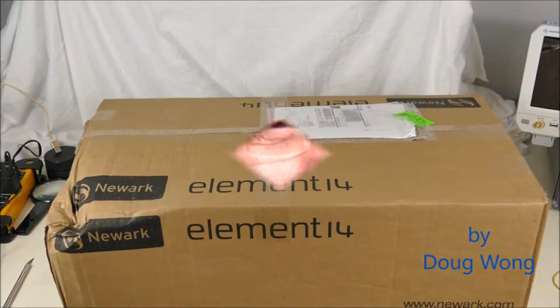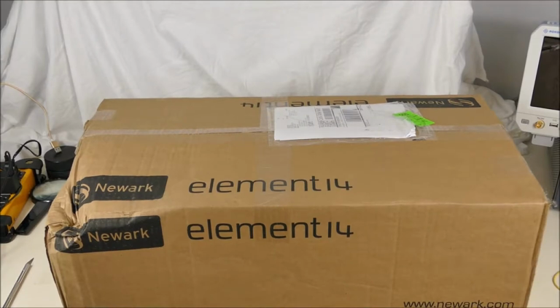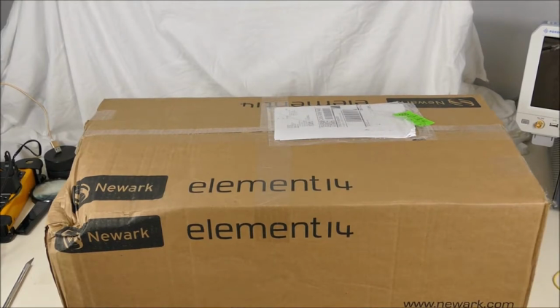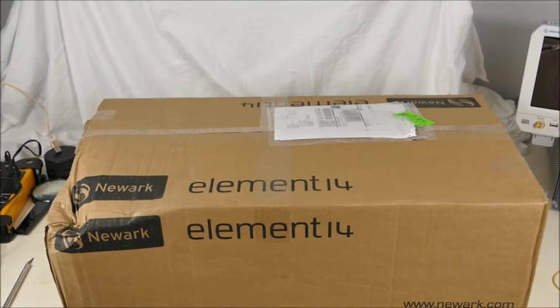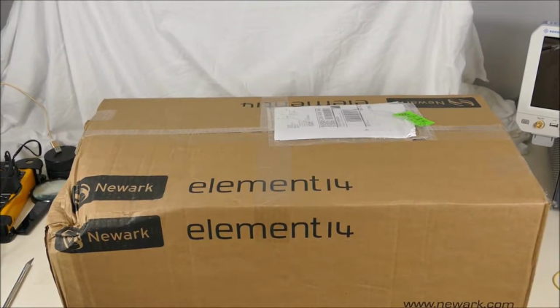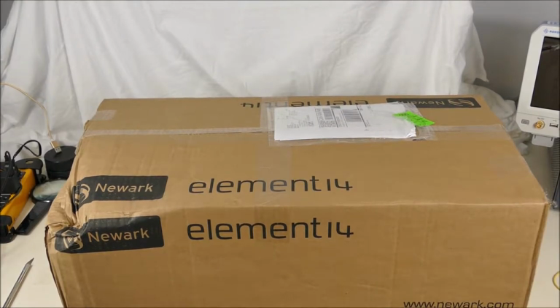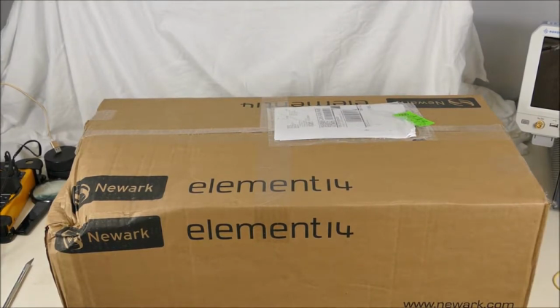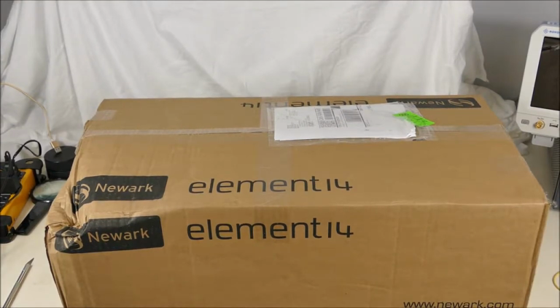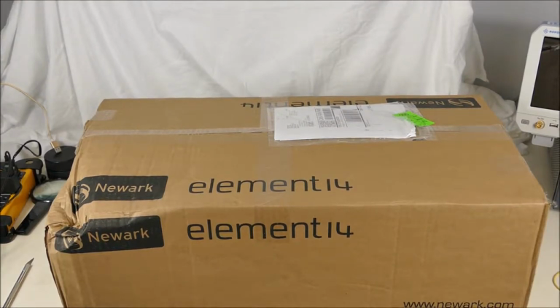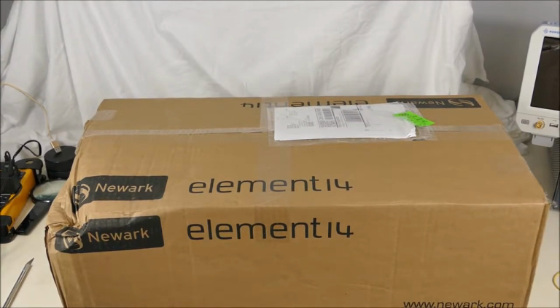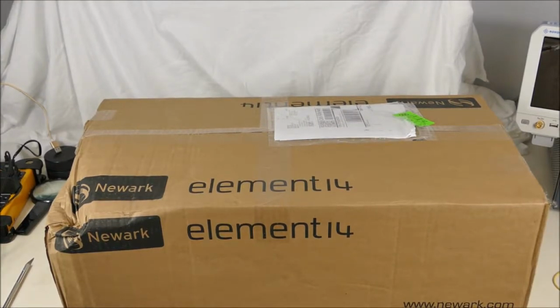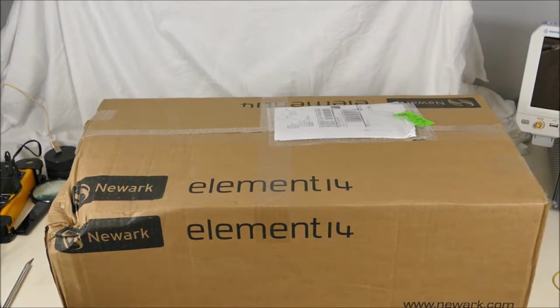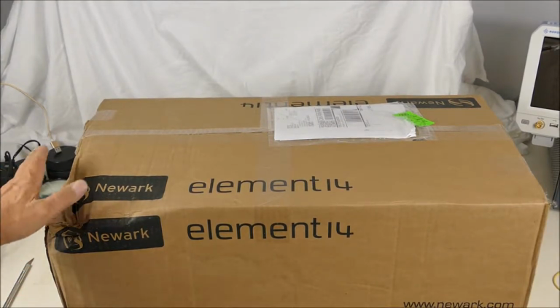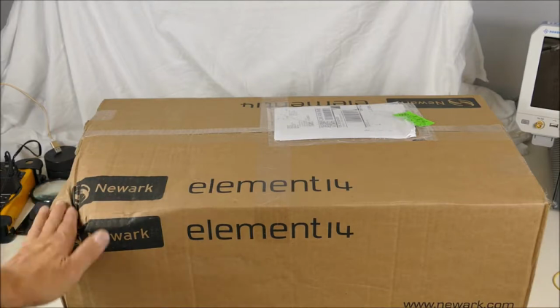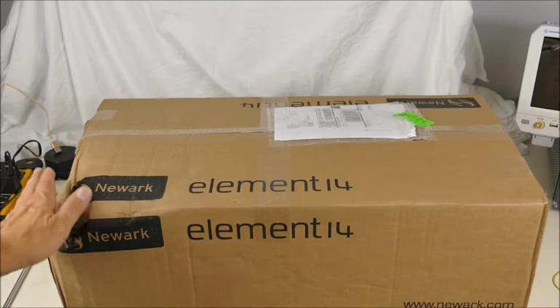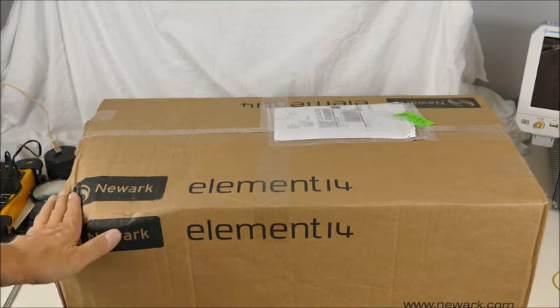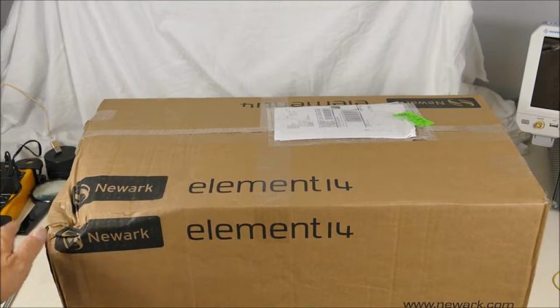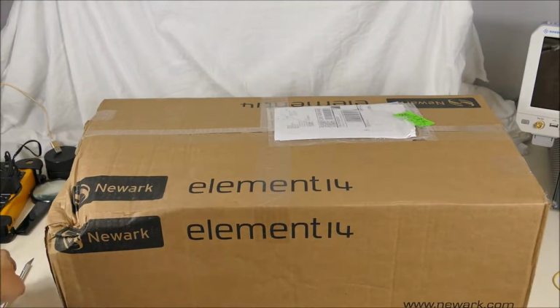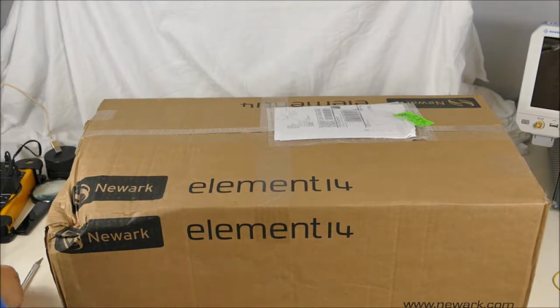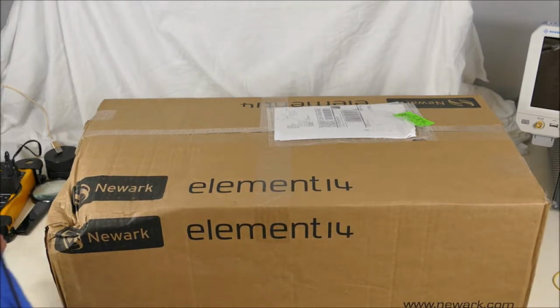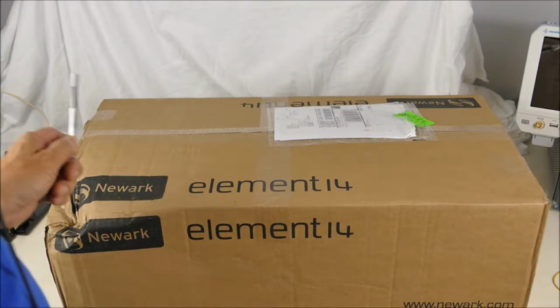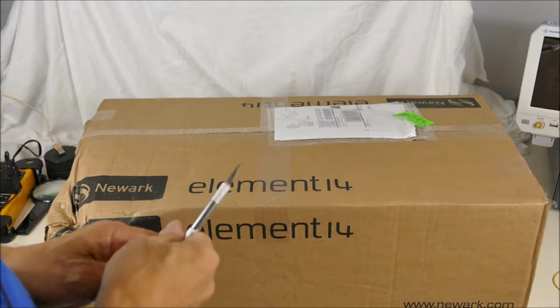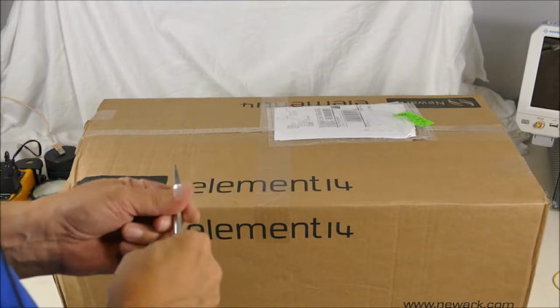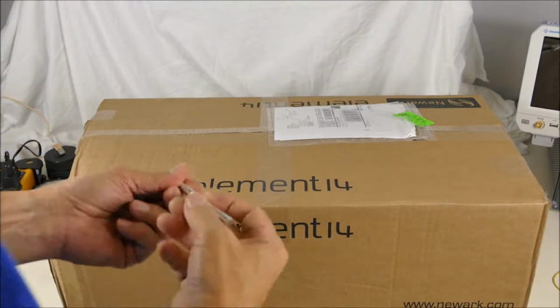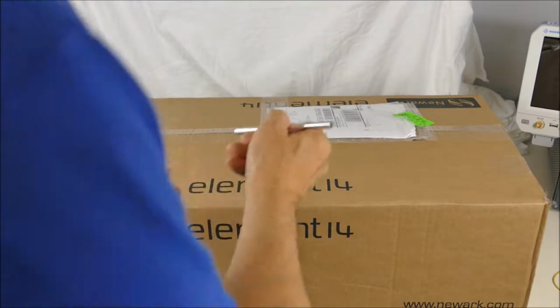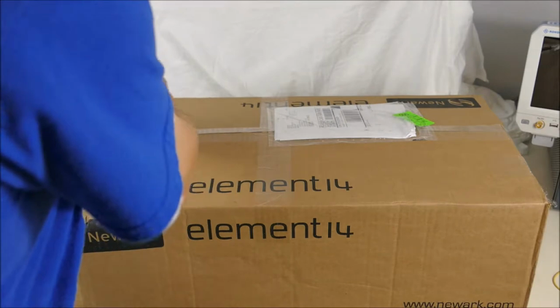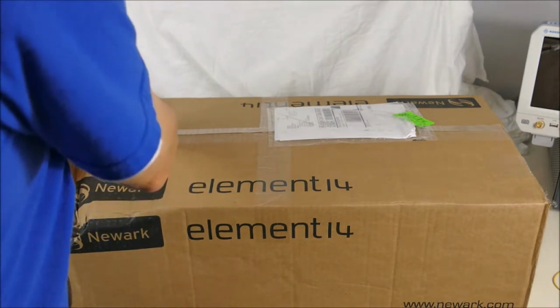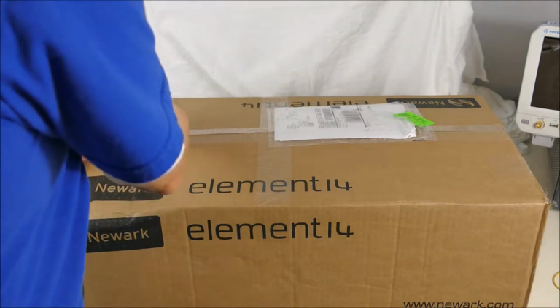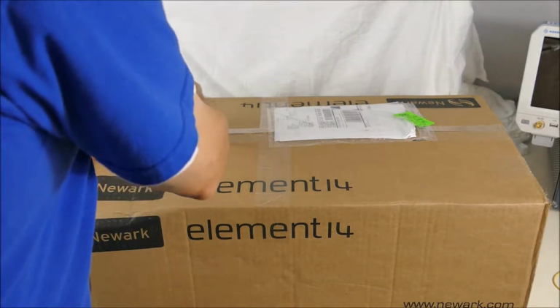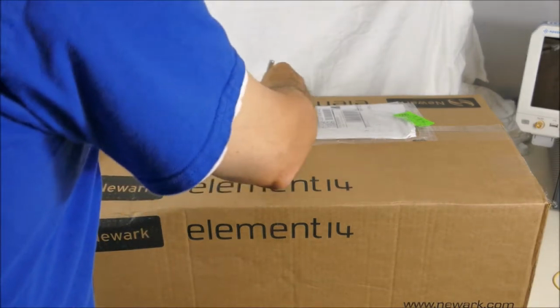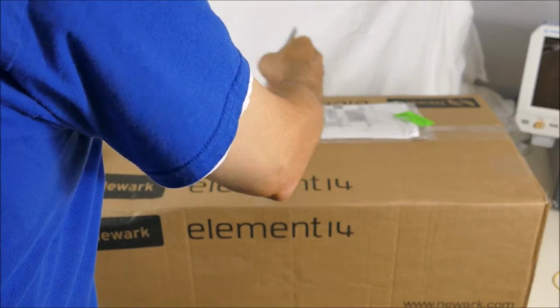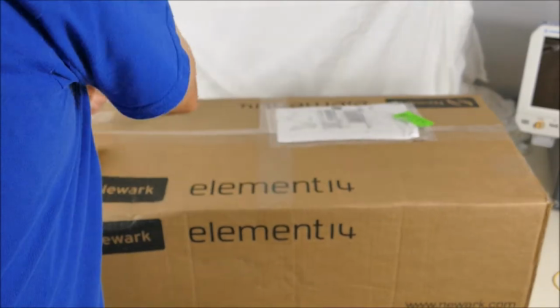A large package arrived from Element 14. It's got a bit of damage to the corner of the box, but hopefully that's not damaging anything inside. Let's have a look at what's in here.